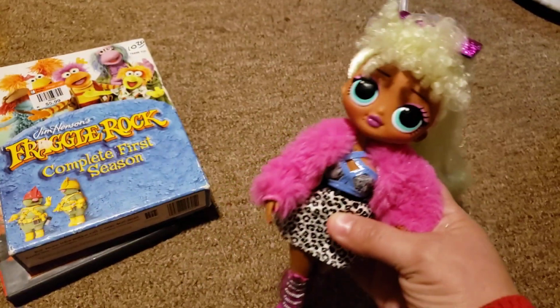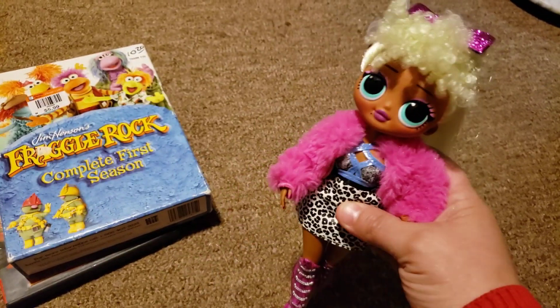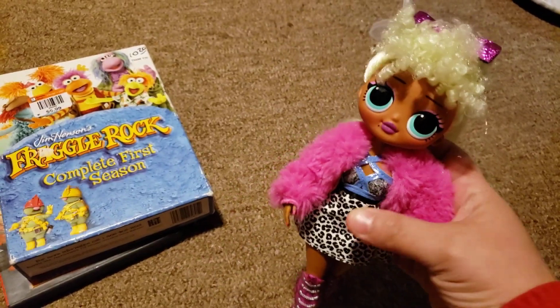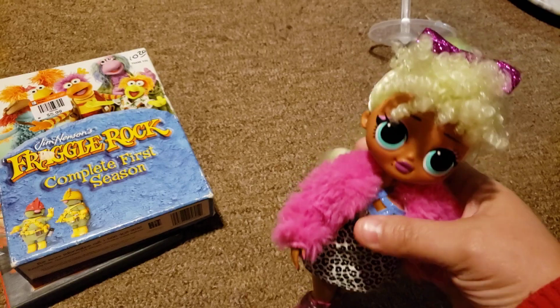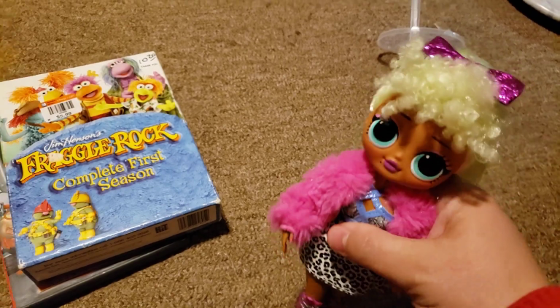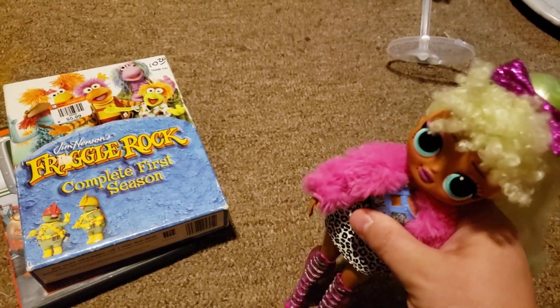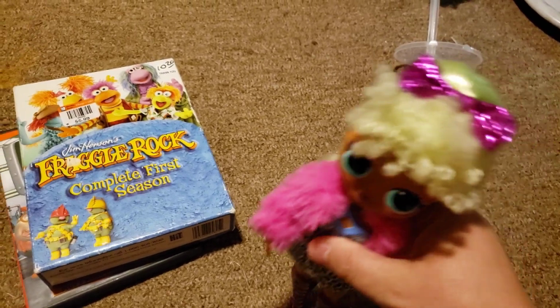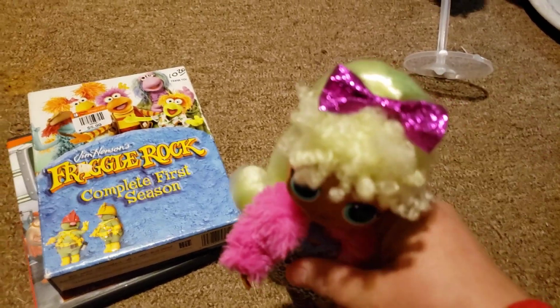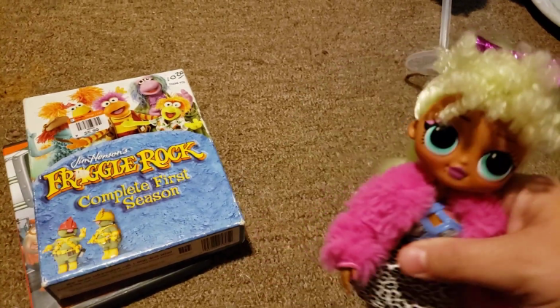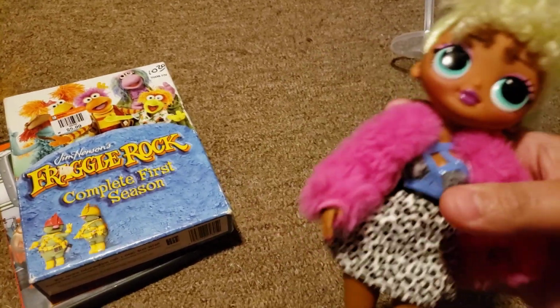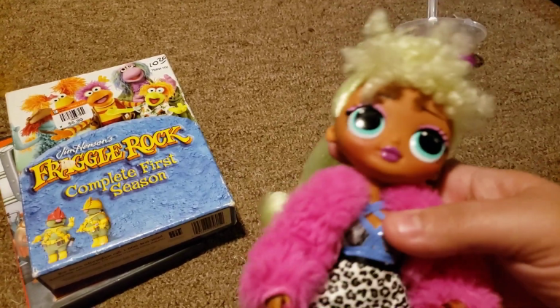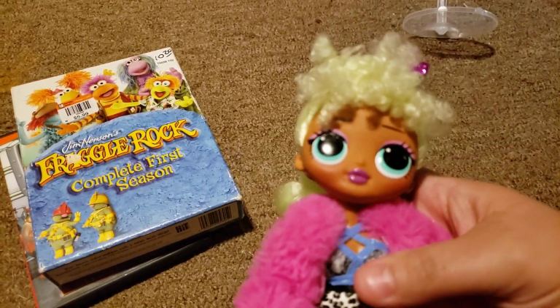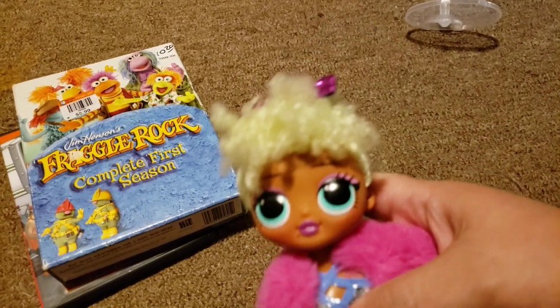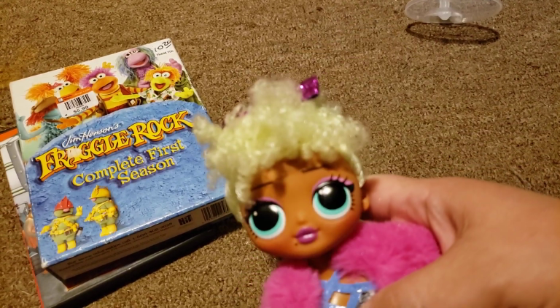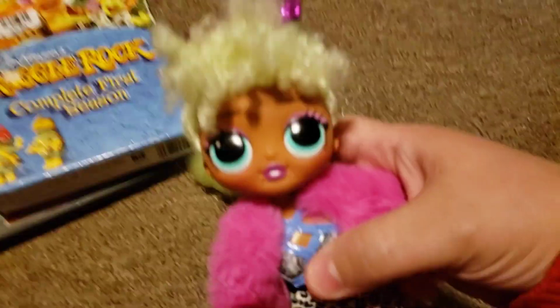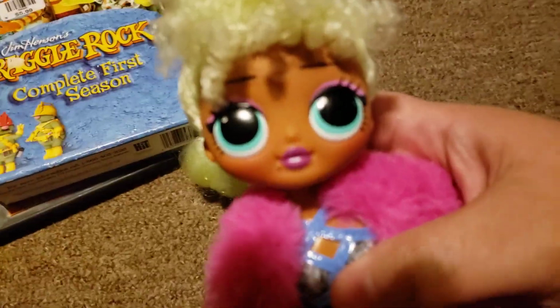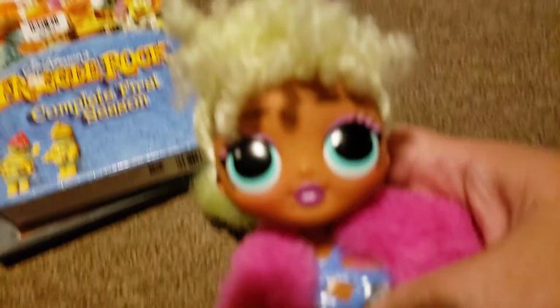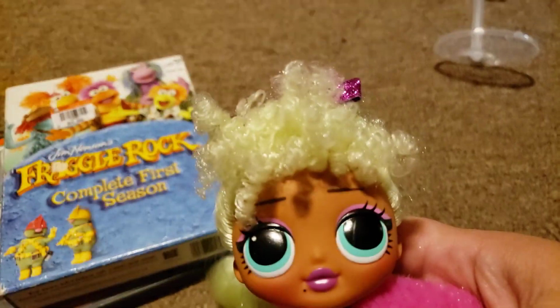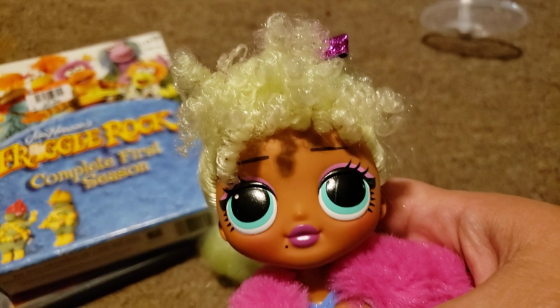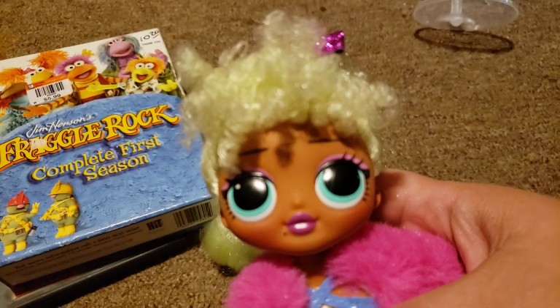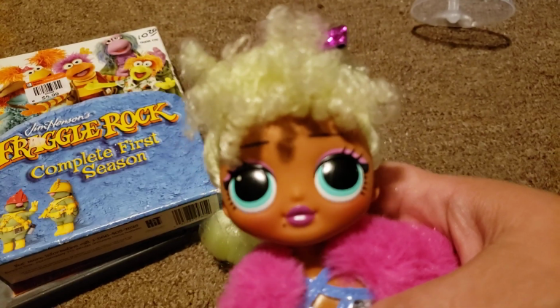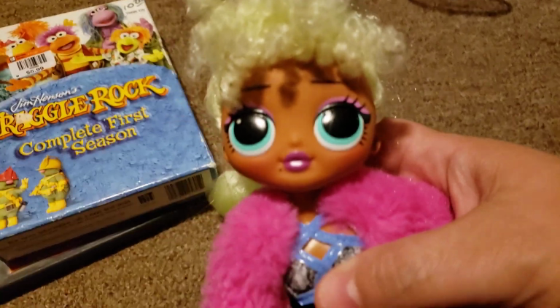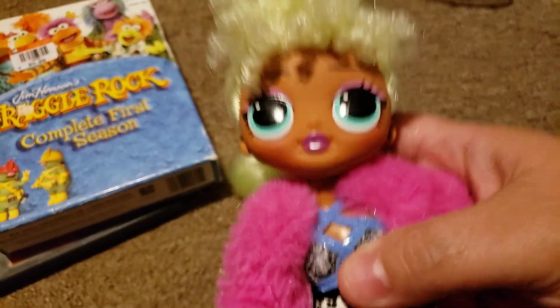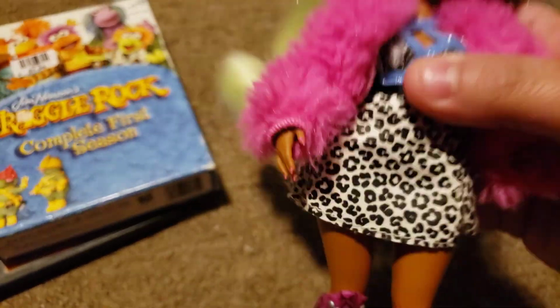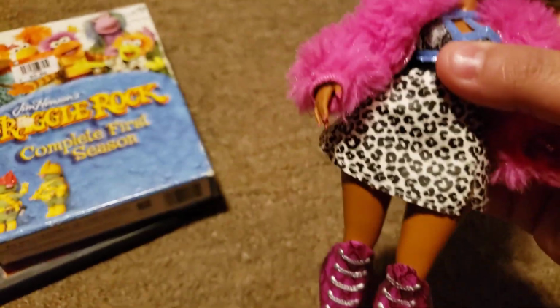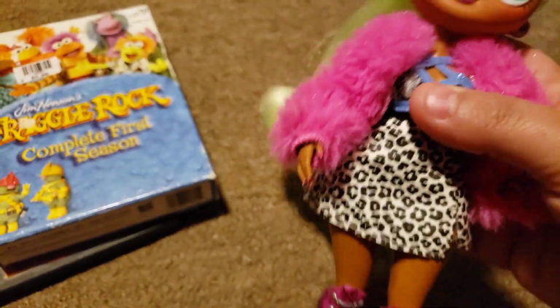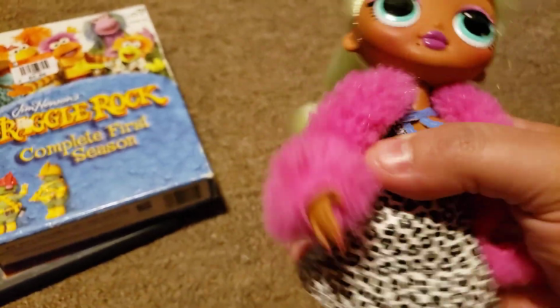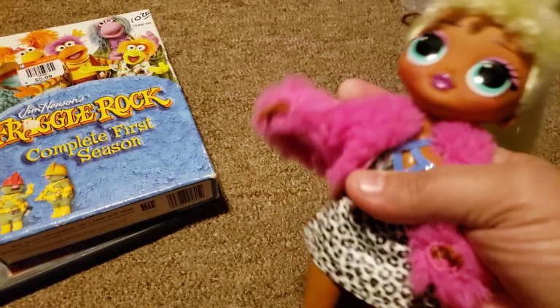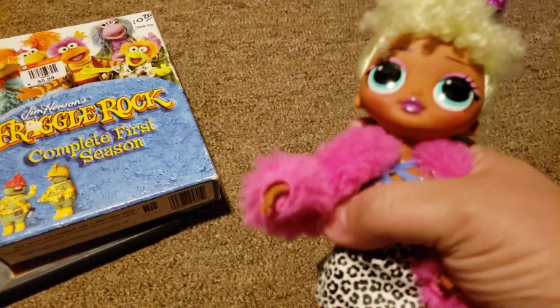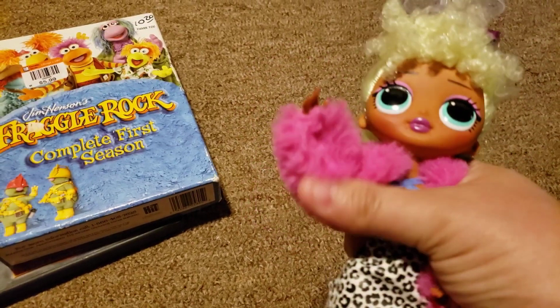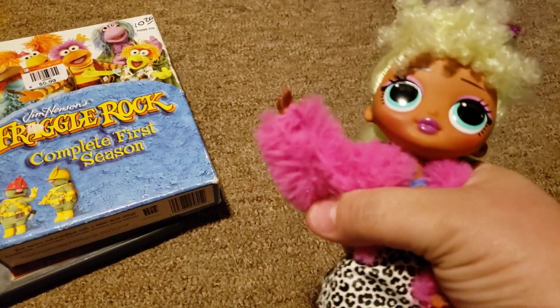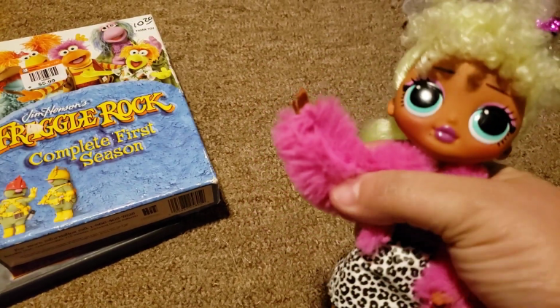I thought she was cute — it's another OMG to add to my collection. So thanks for watching, bye!